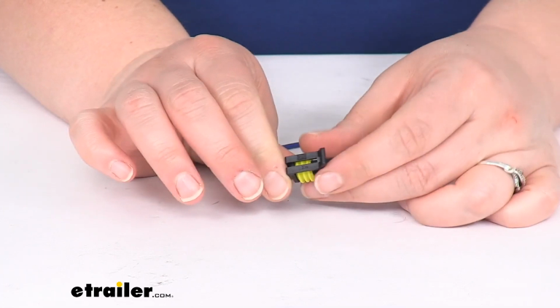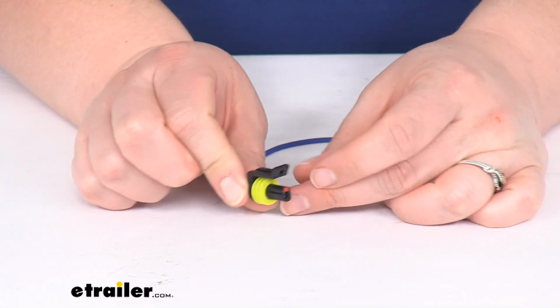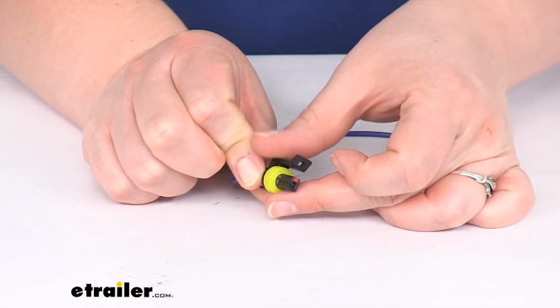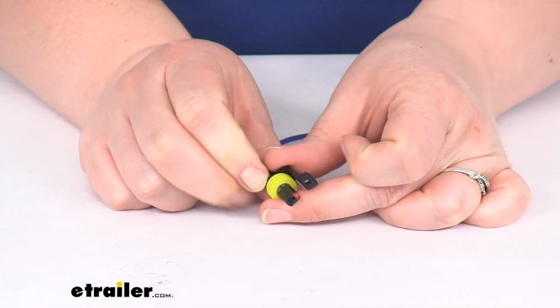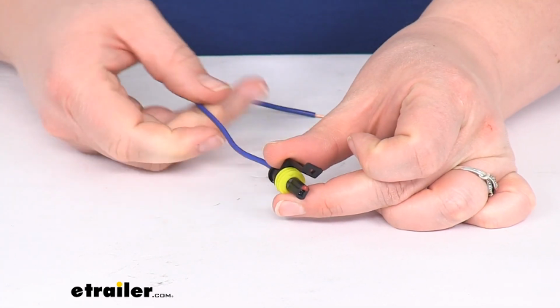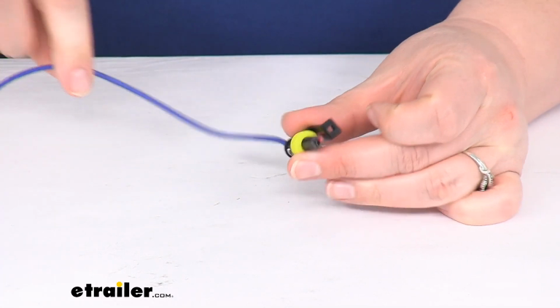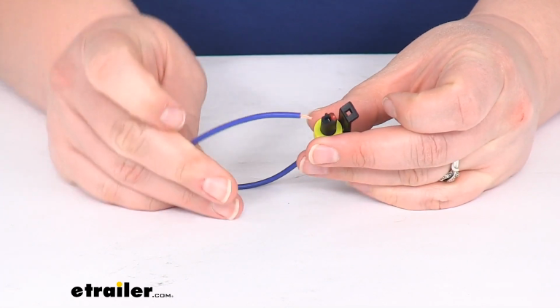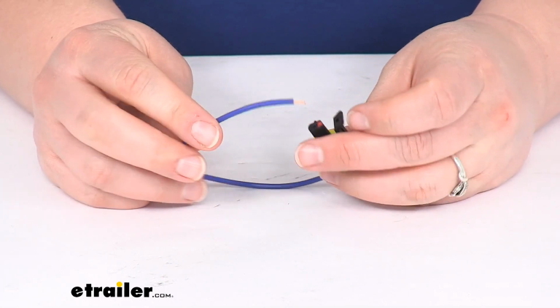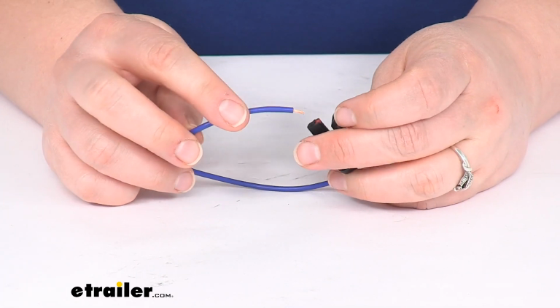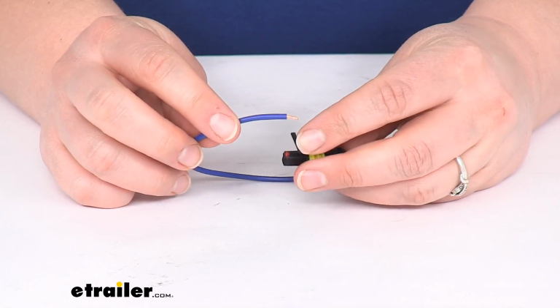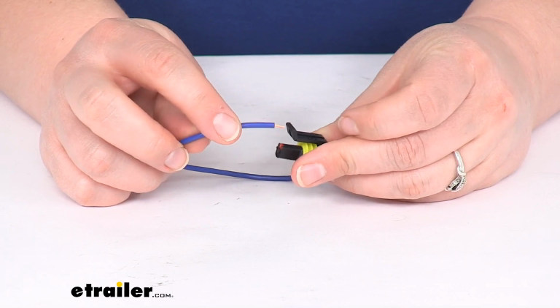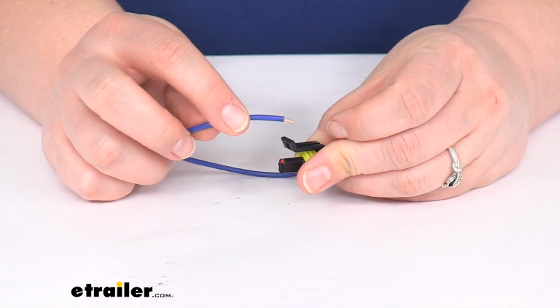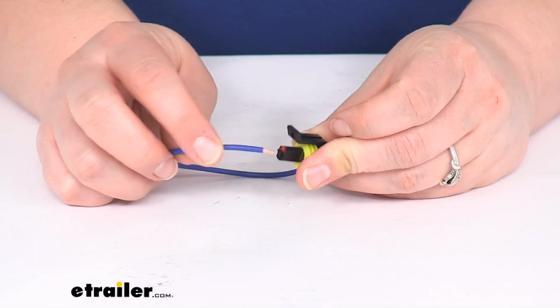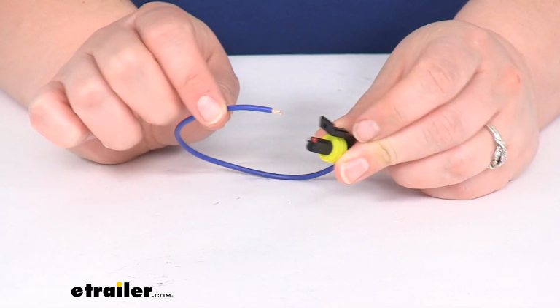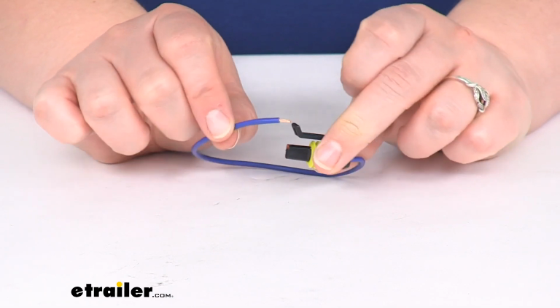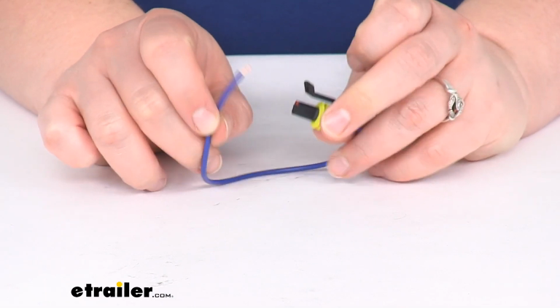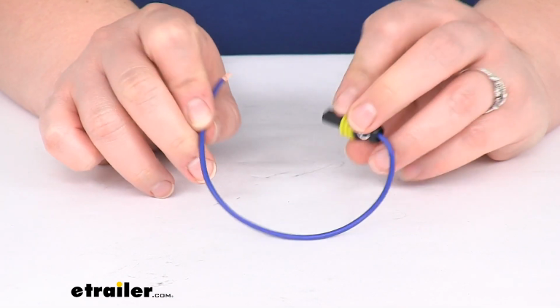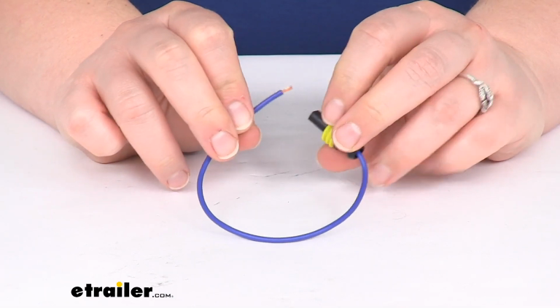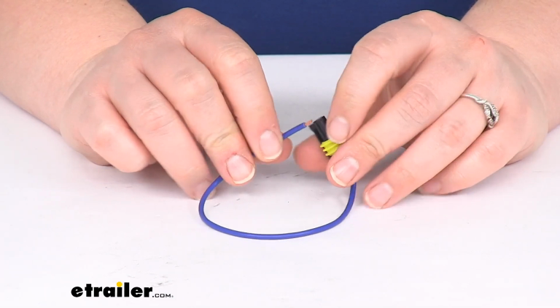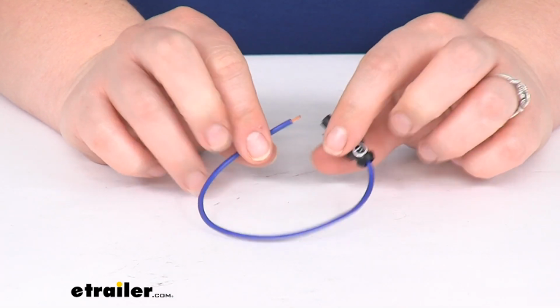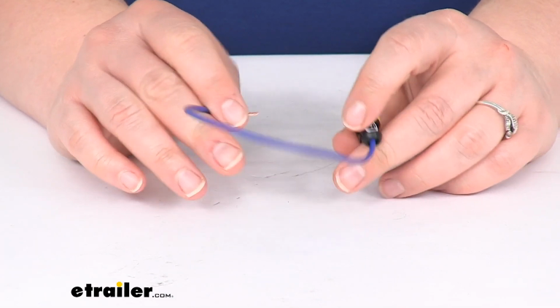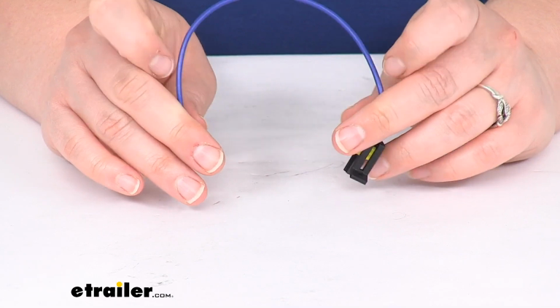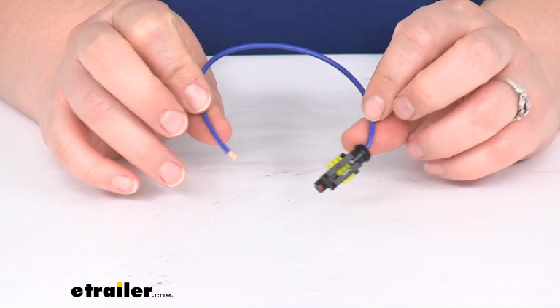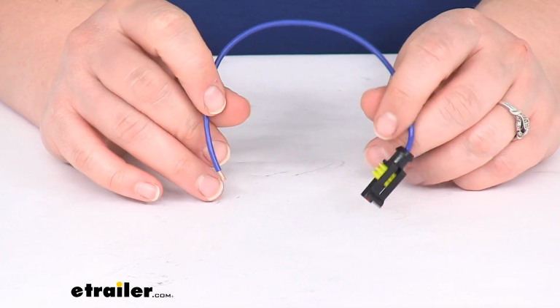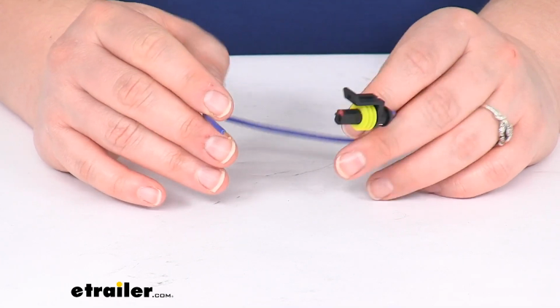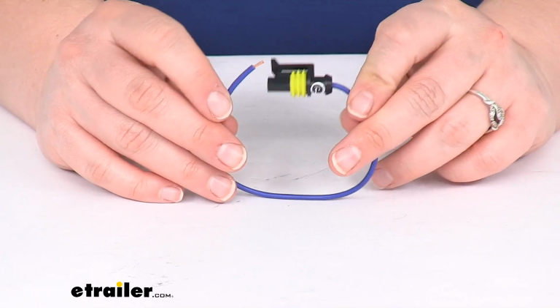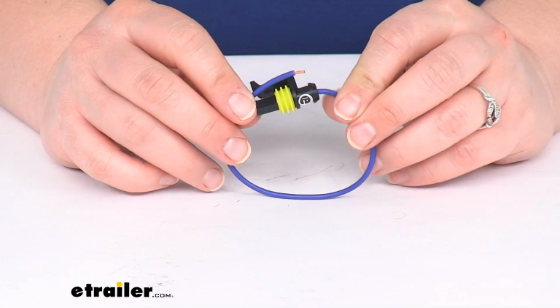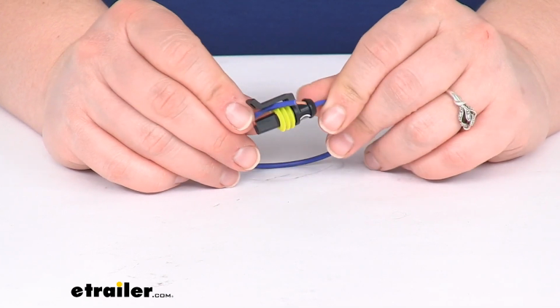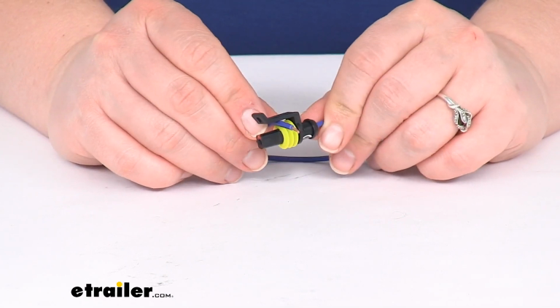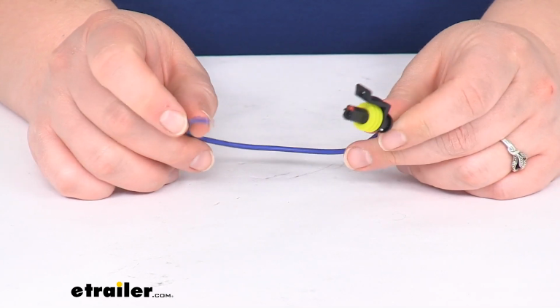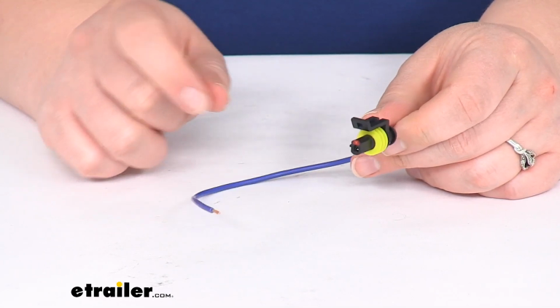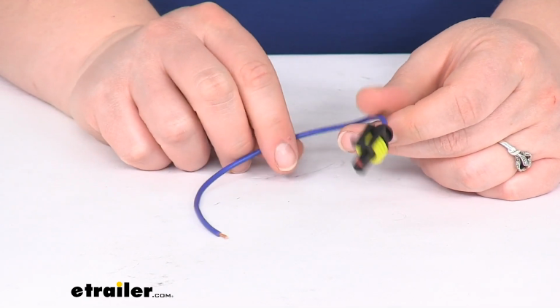You can find those here at eTrailer.com. We'll have a complete list of the series that this works with on the product page here at eTrailer, so check that out so you can match it up with your lights if you already have them, or you can find them right here at eTrailer.com if you don't already.